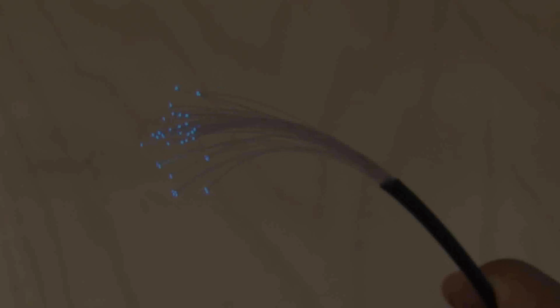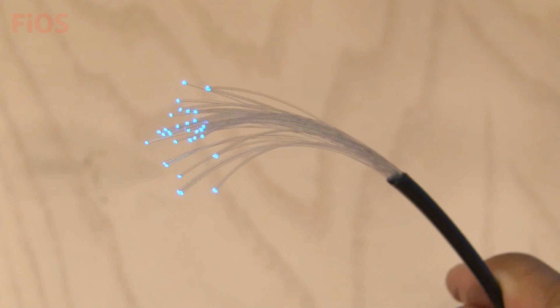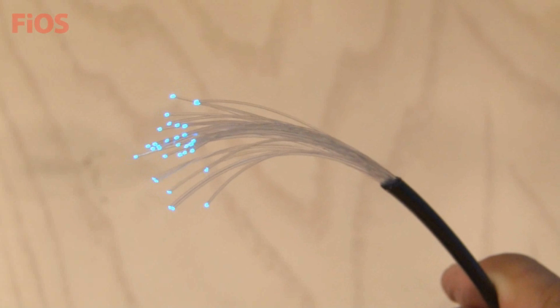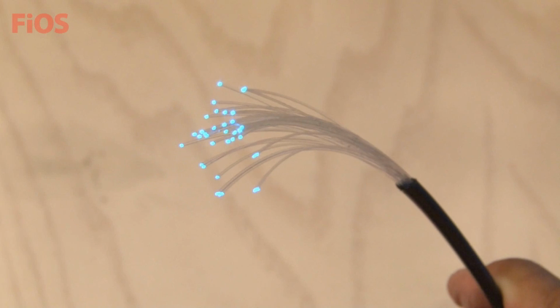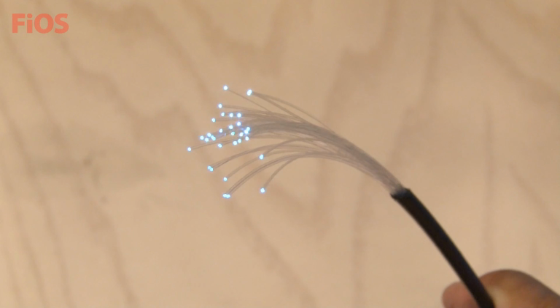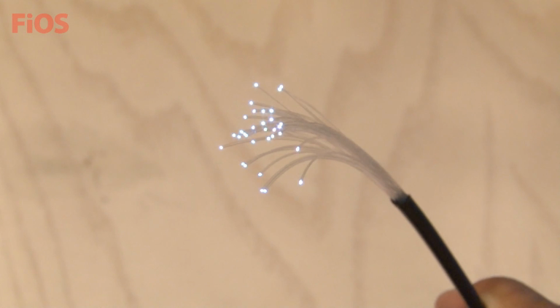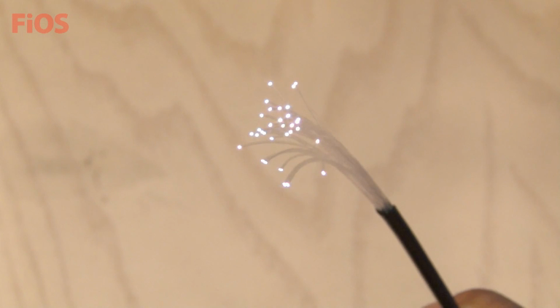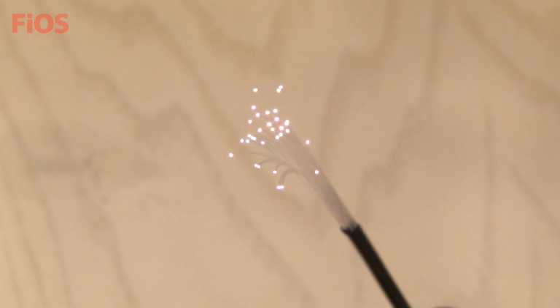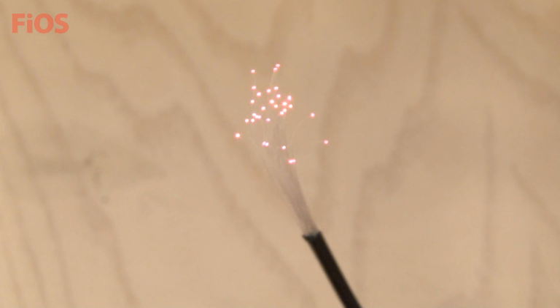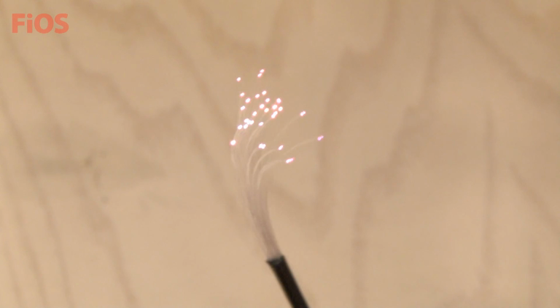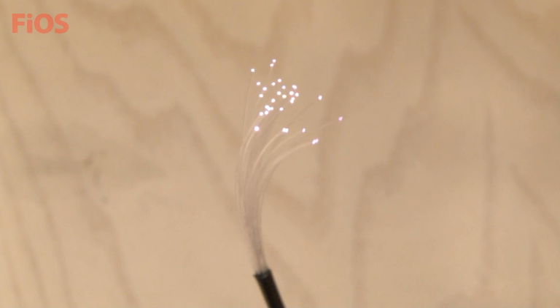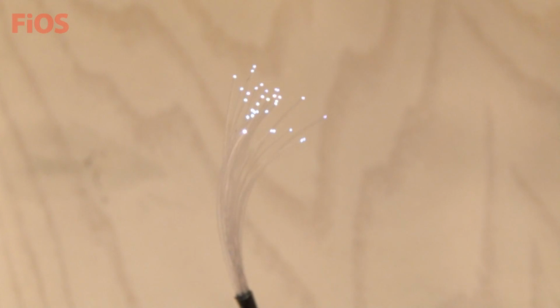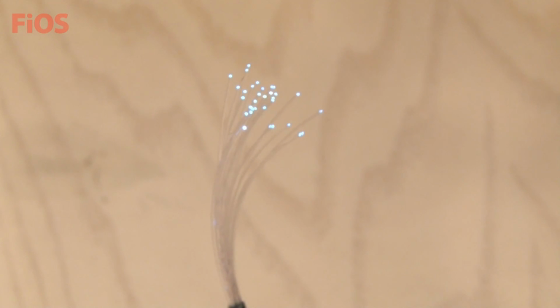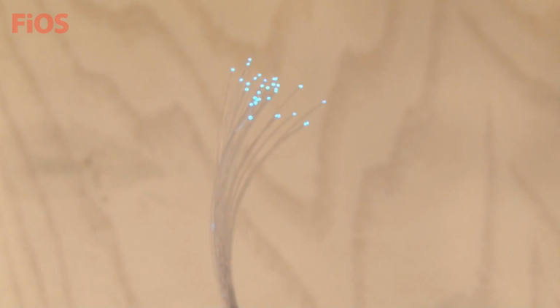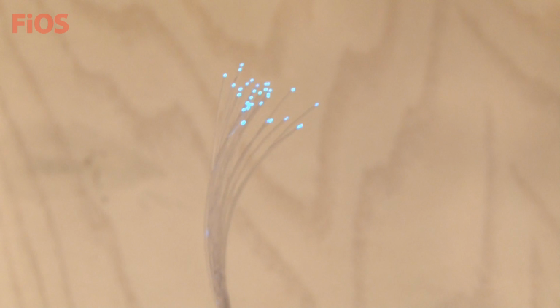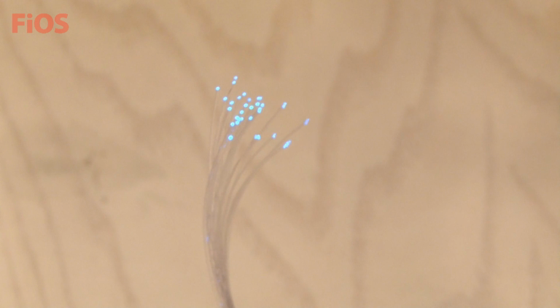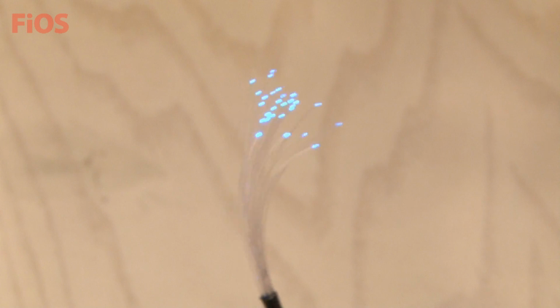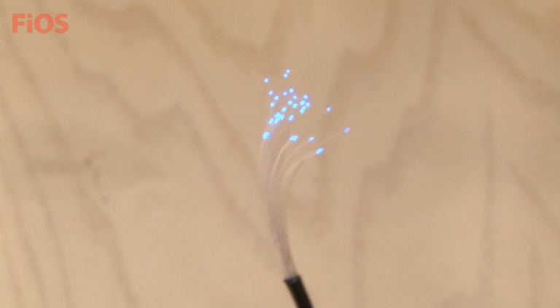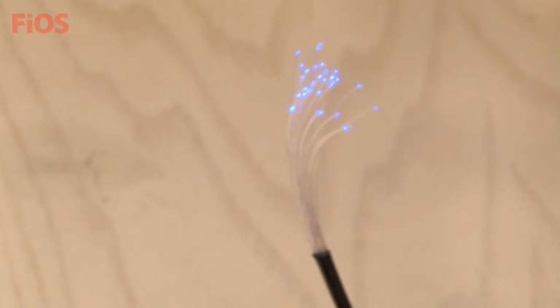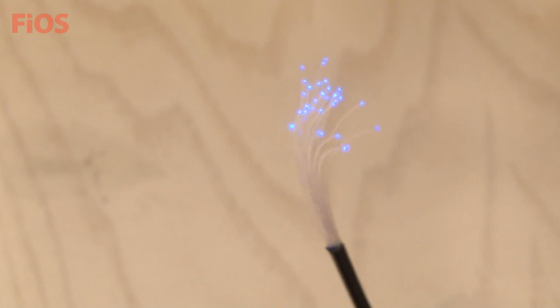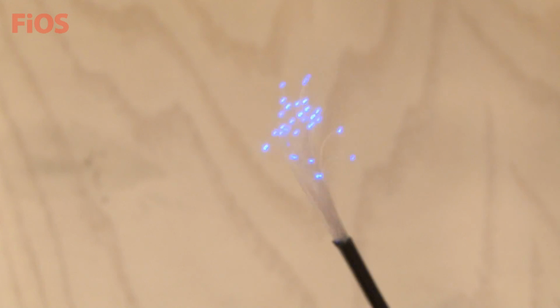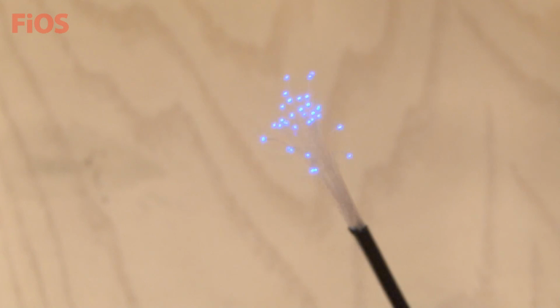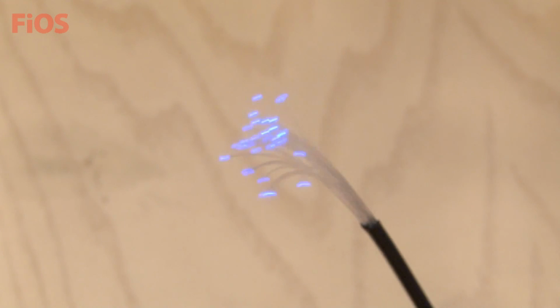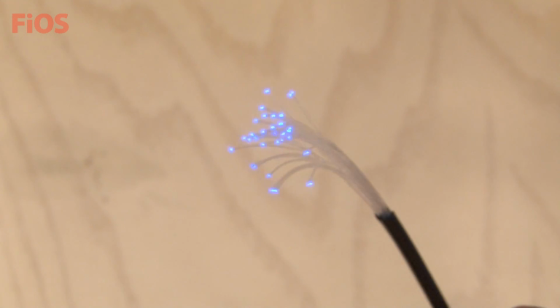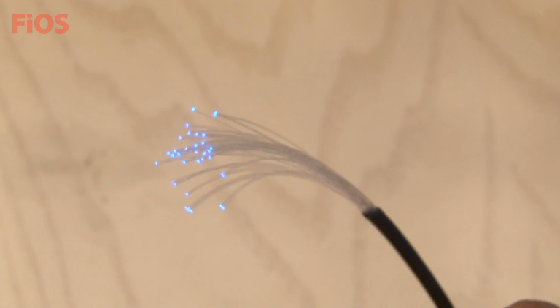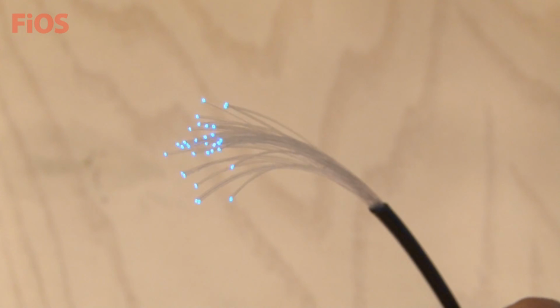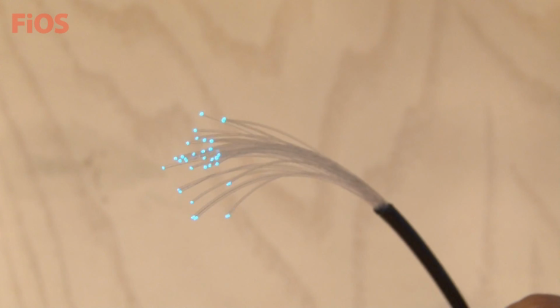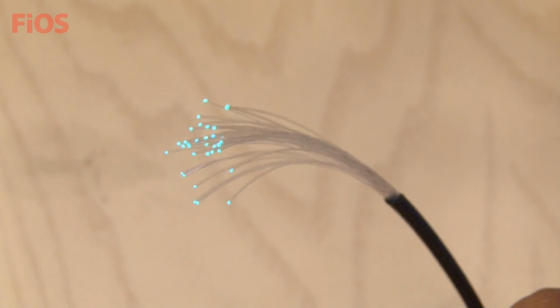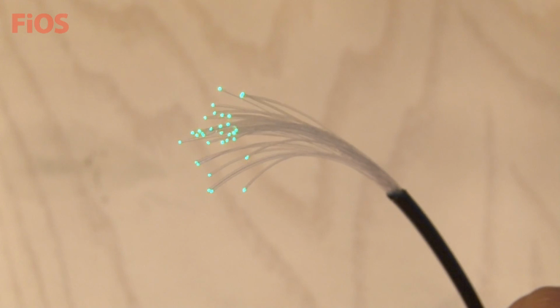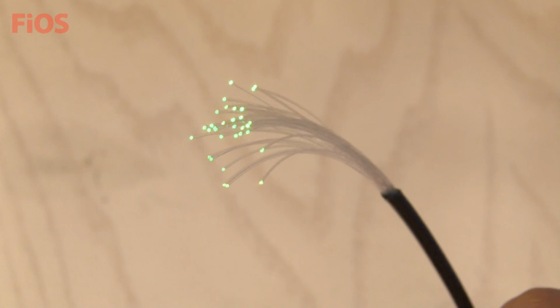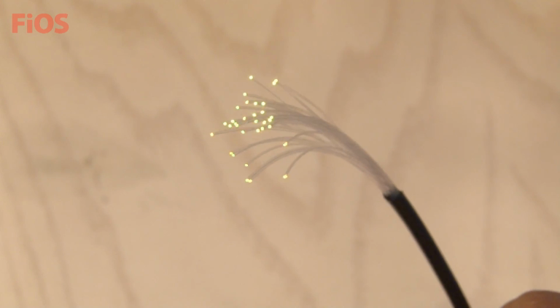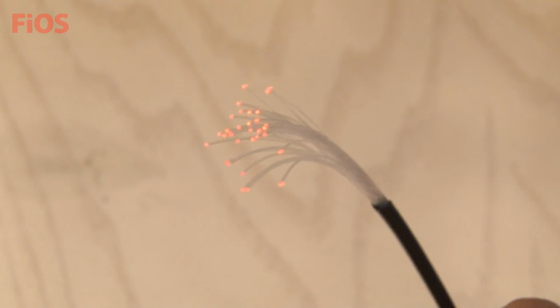I'm really excited that Verizon Fios is now offering upload speeds as fast as their download speeds for free. So I decided to create a video that uses fiber optic cable to make my computer monitor look awesome.